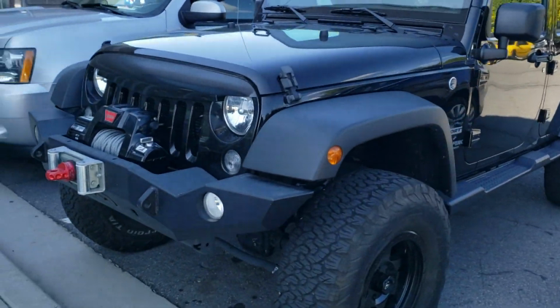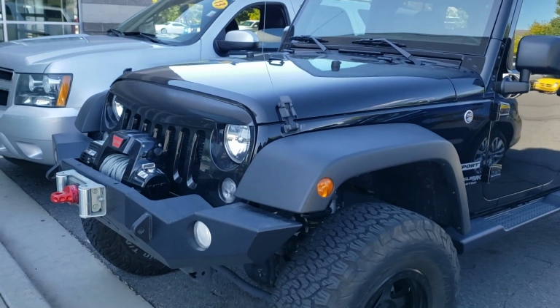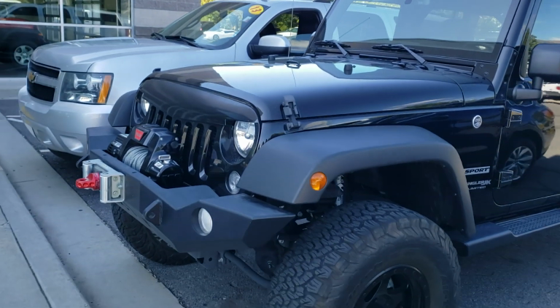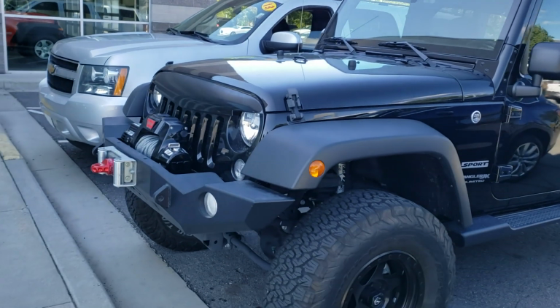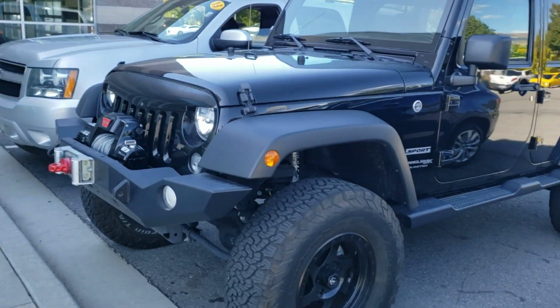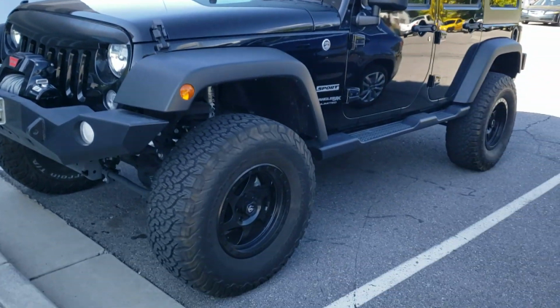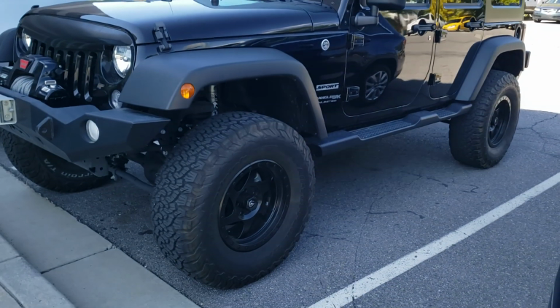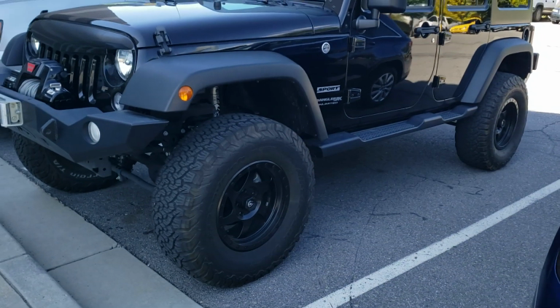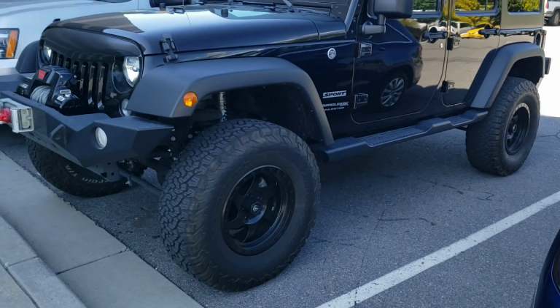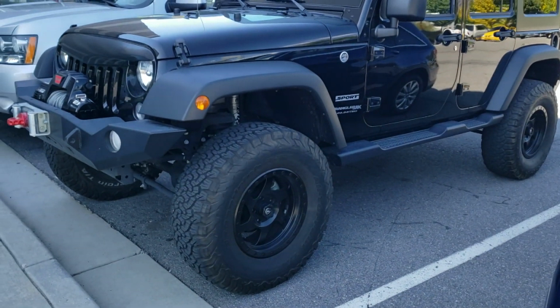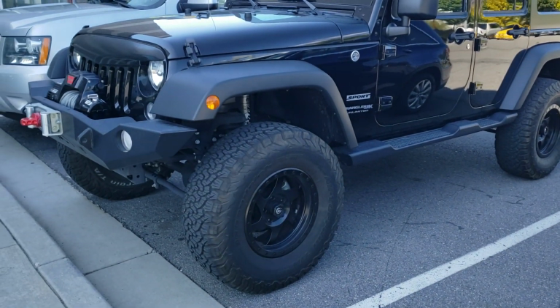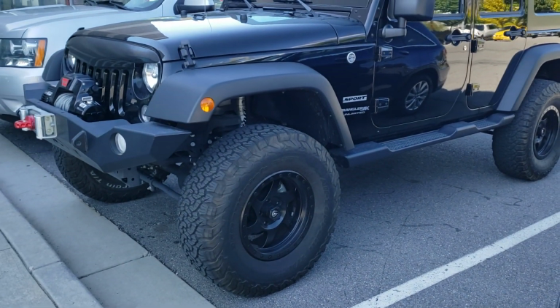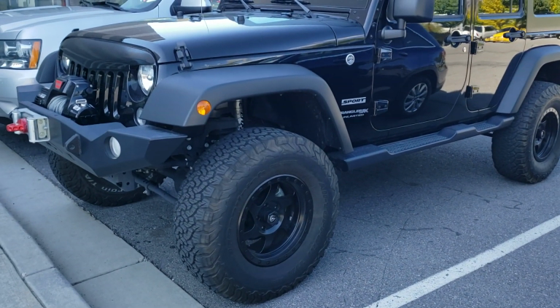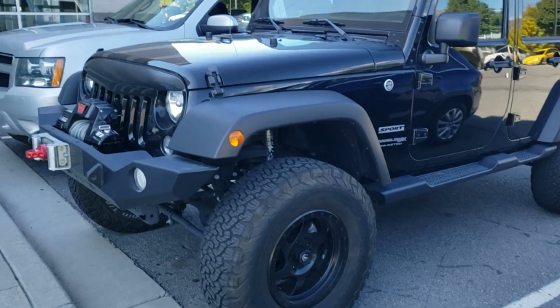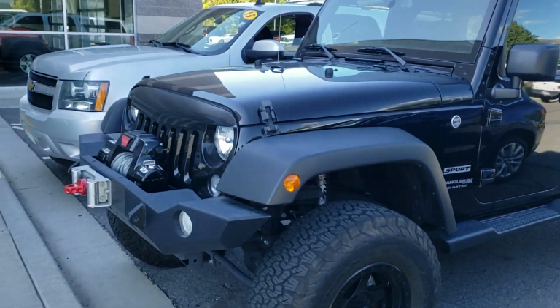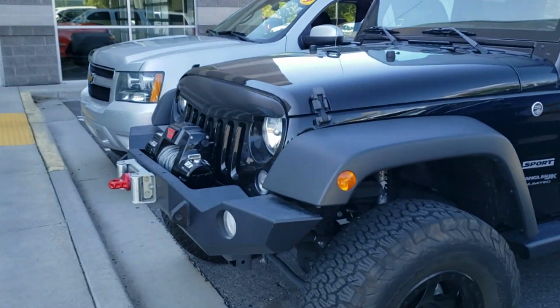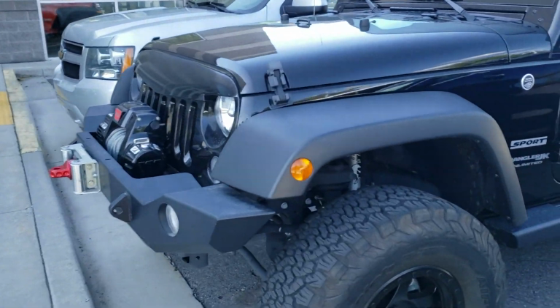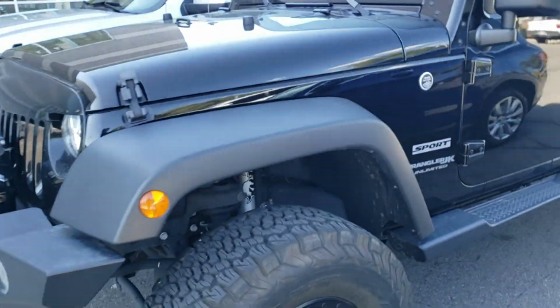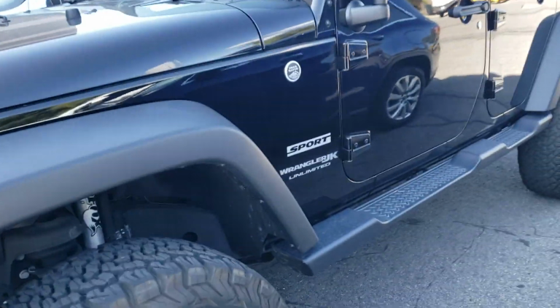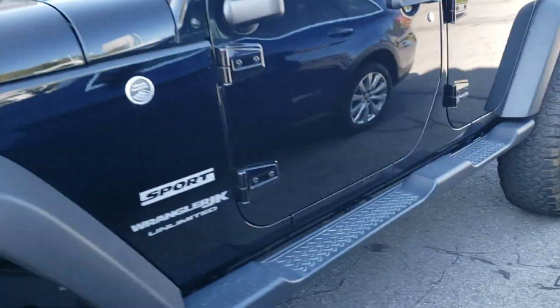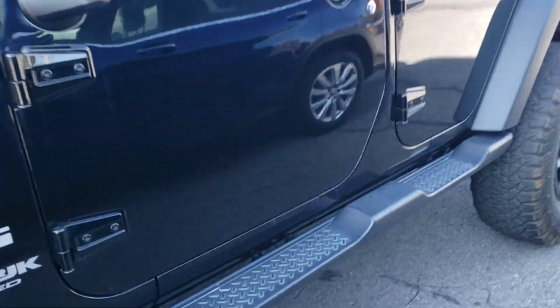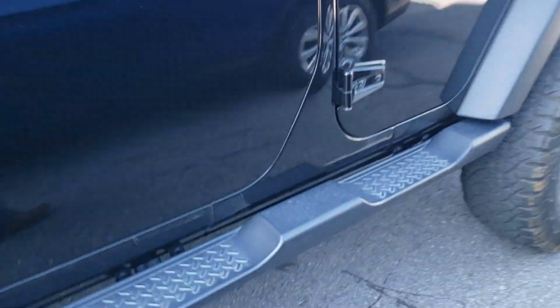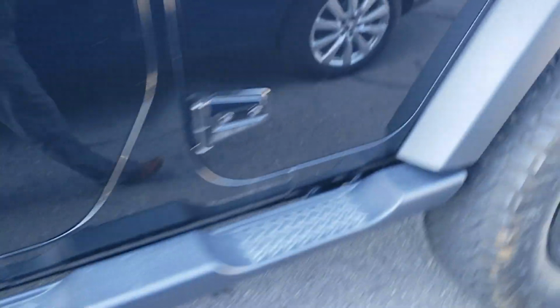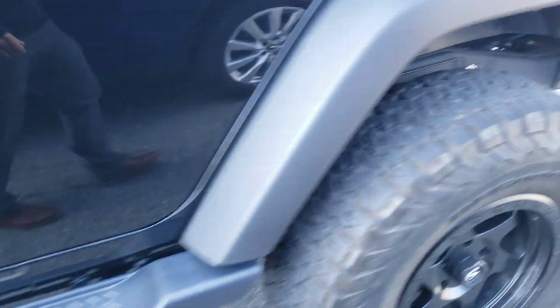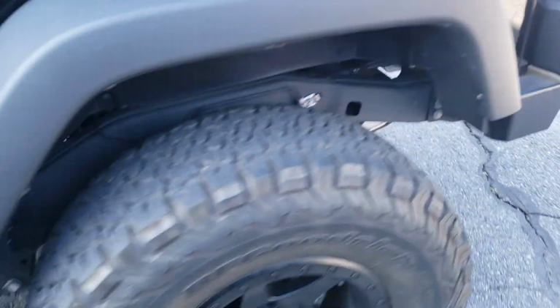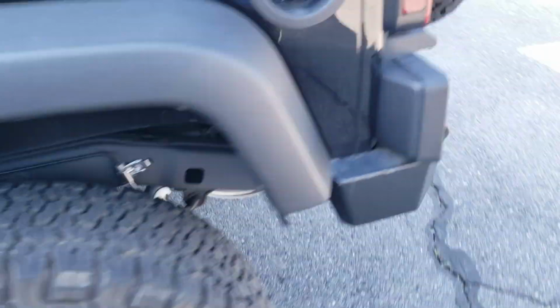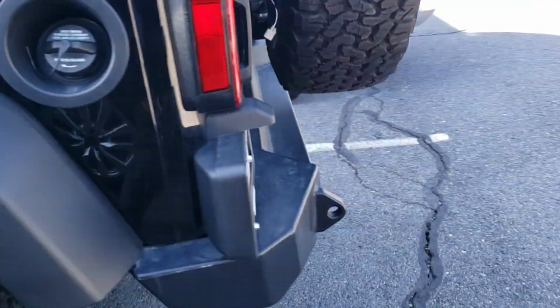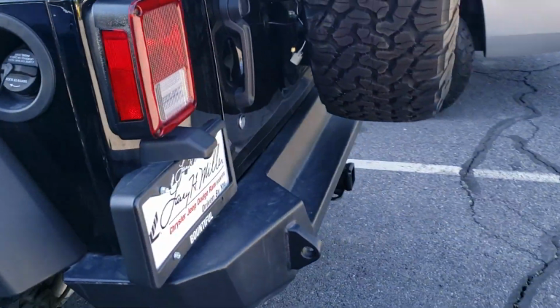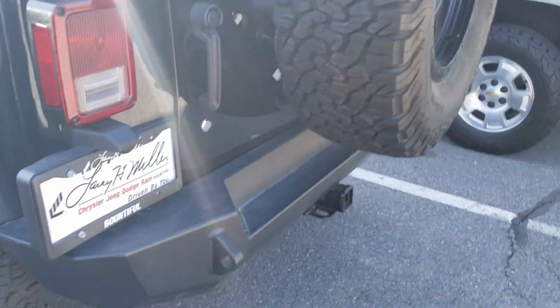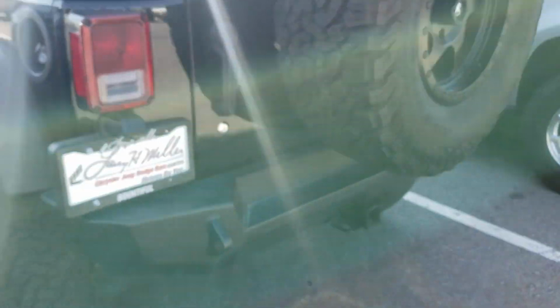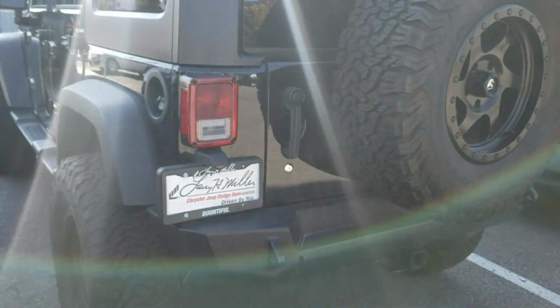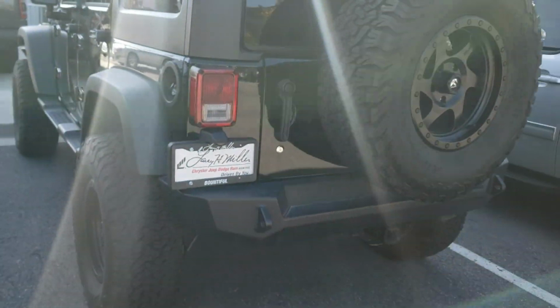I'll tell you what, this Jeep turns a lot of heads. It's really good looking with the 4 inch lift on it. It's got nice wheels and tires, custom grille, custom bumpers. Of course you've got the side steps on it. Custom spare tire carrier.